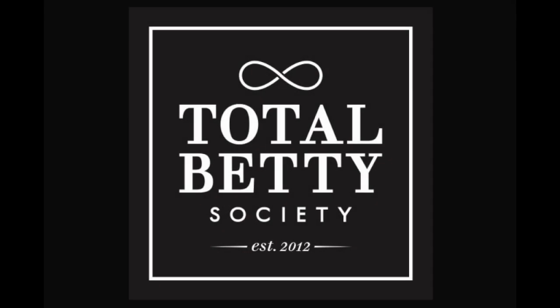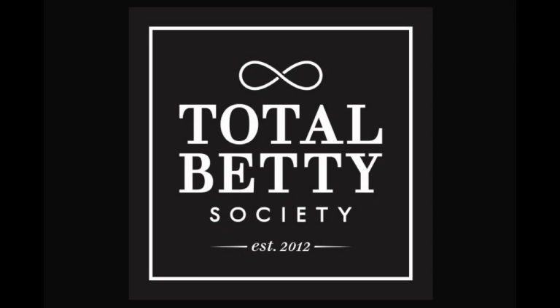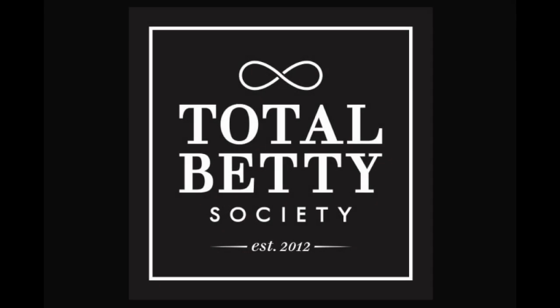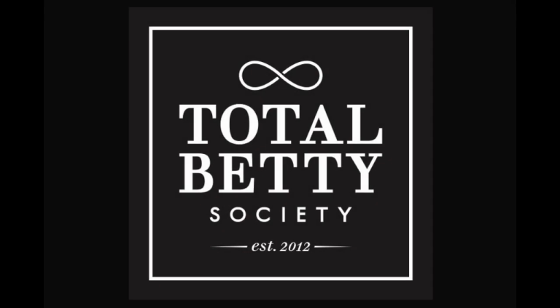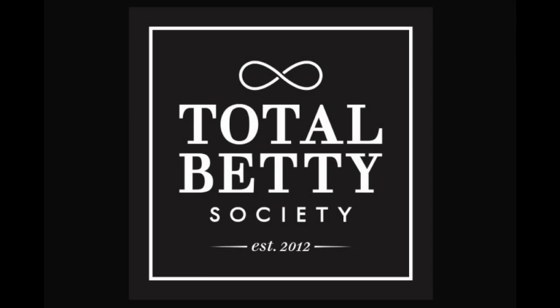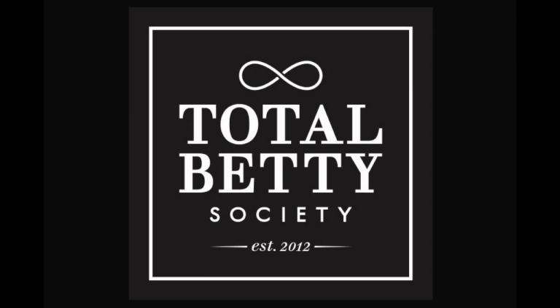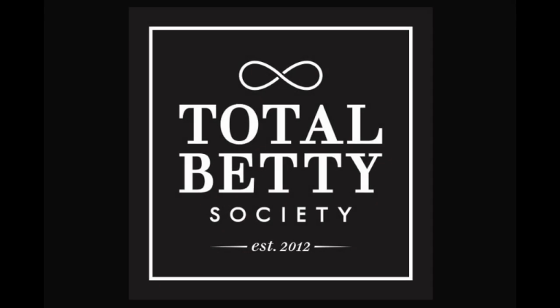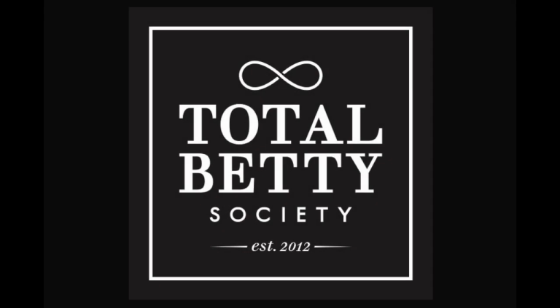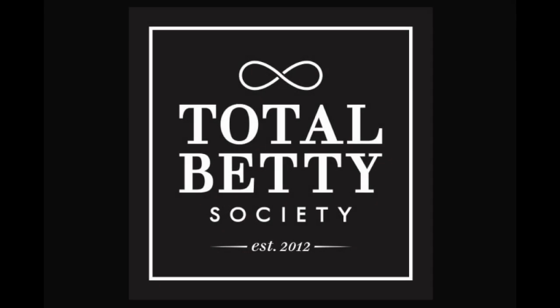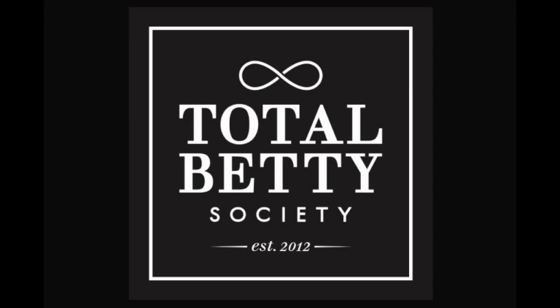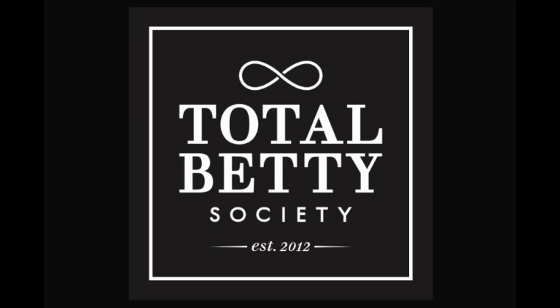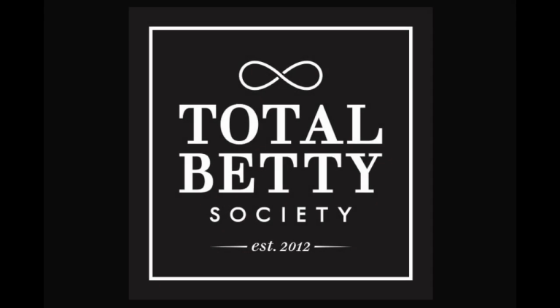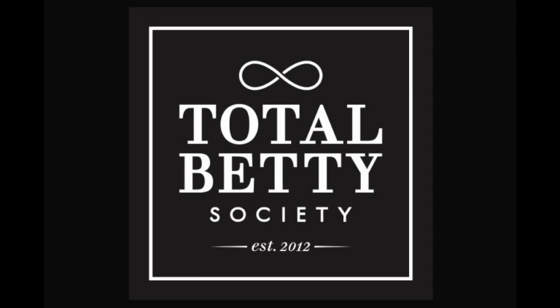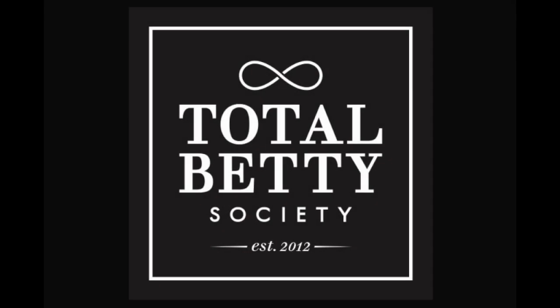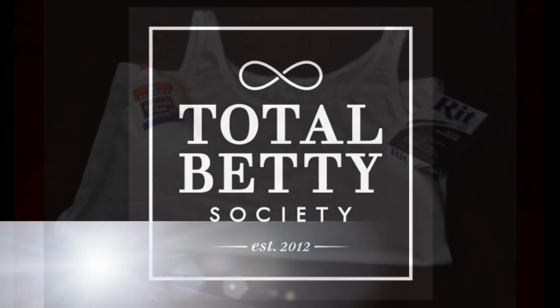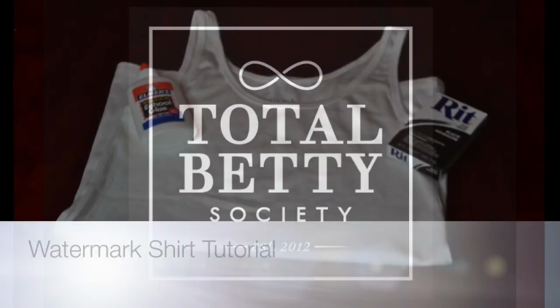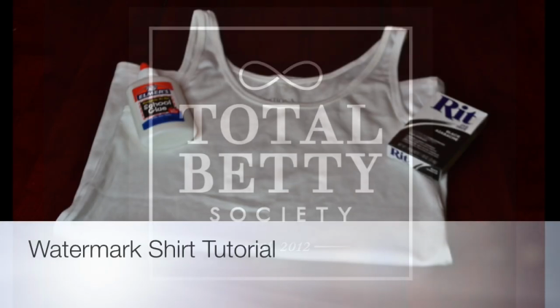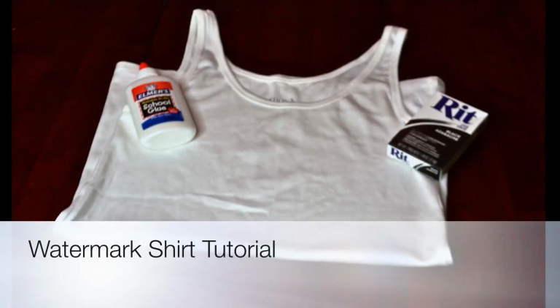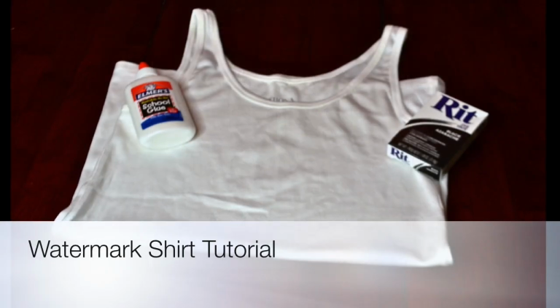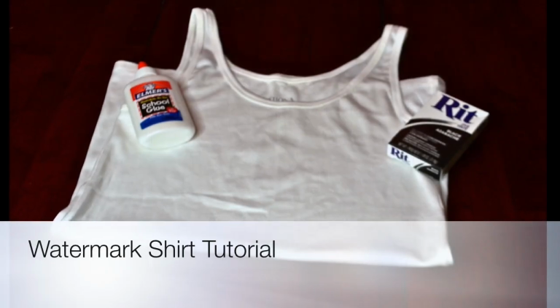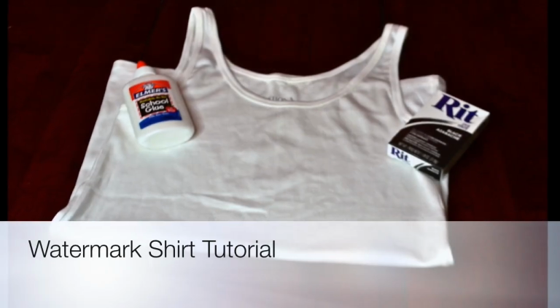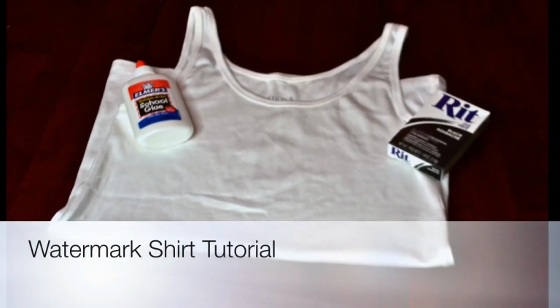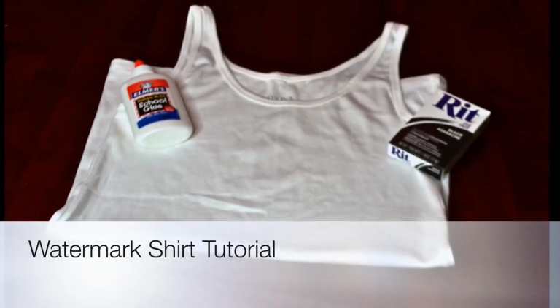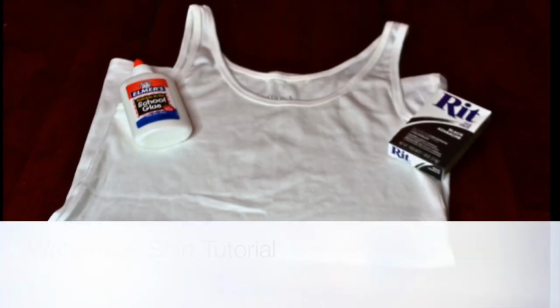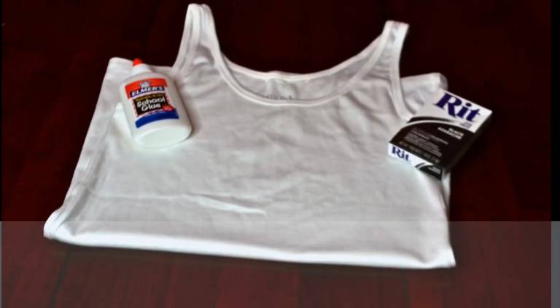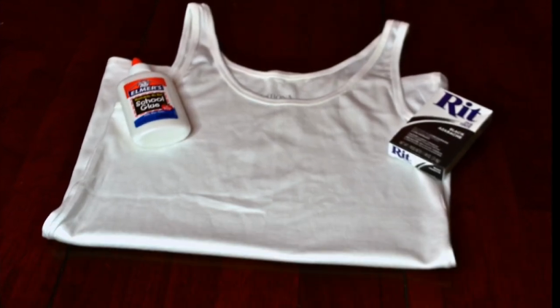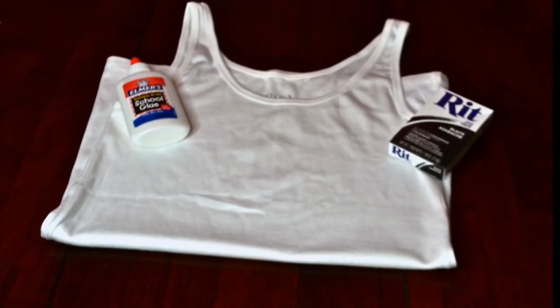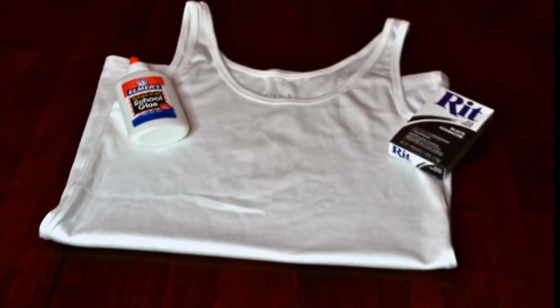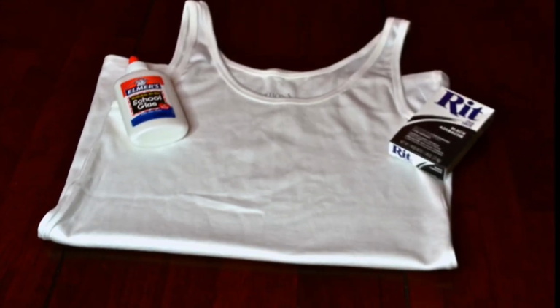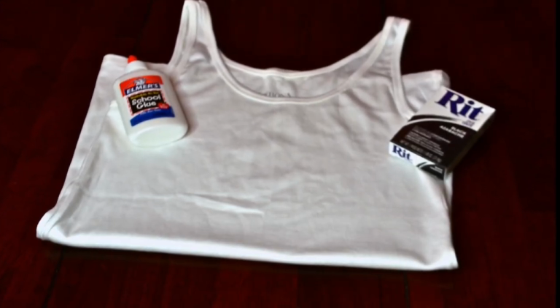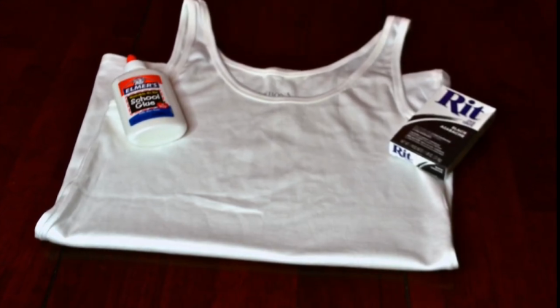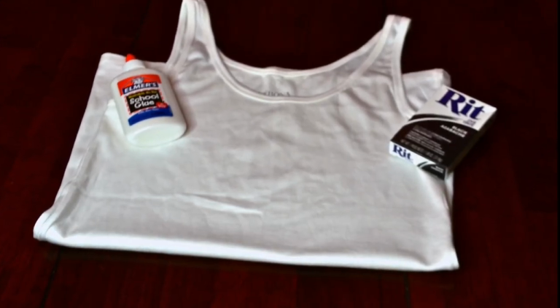Hey guys, today I want to show you how to create a watermarked shirt. For this tutorial you'll need Elmer's glue, a plain white shirt, and fabric dye.